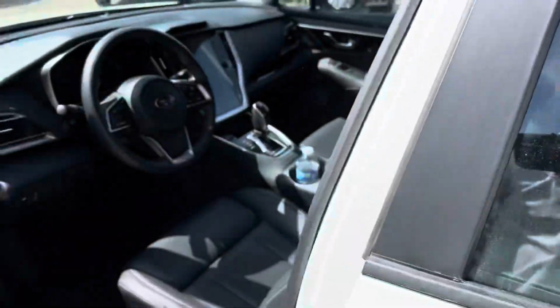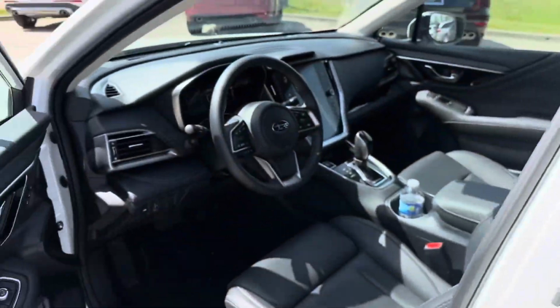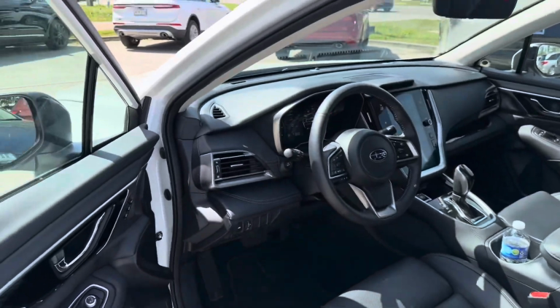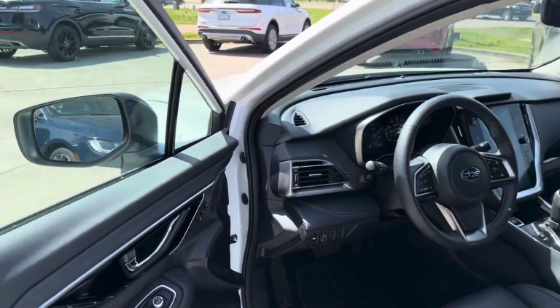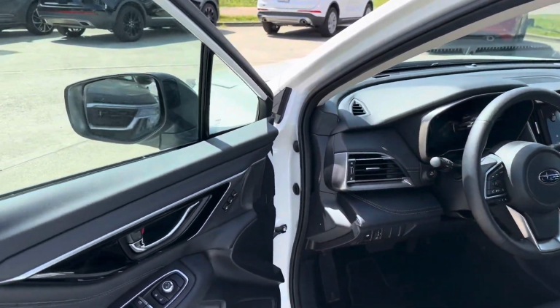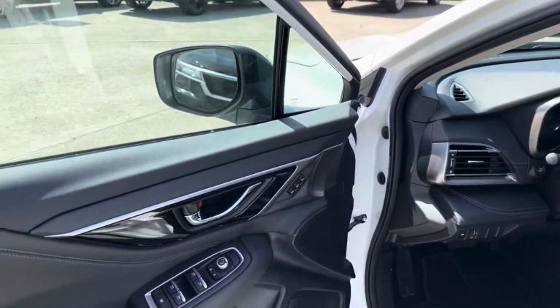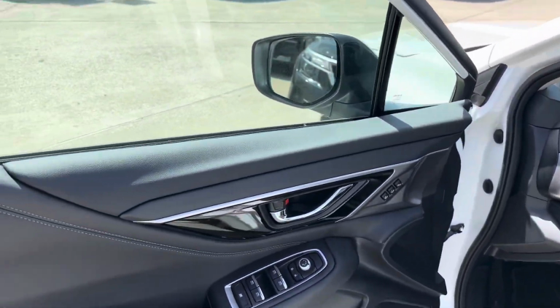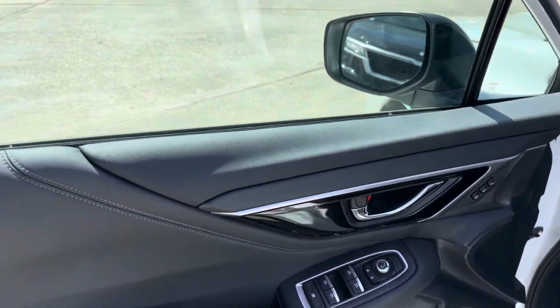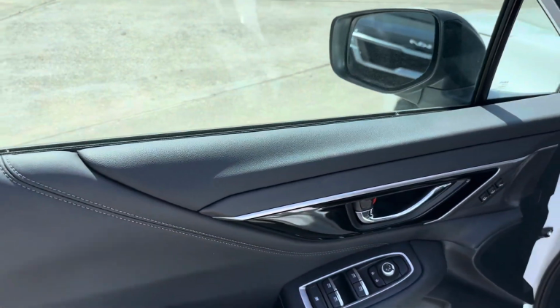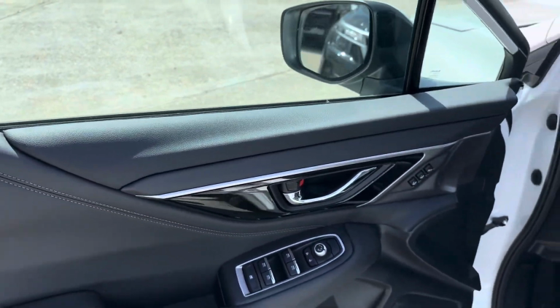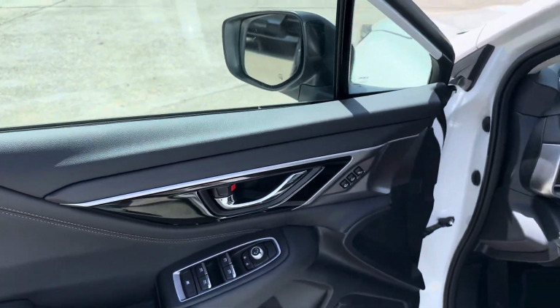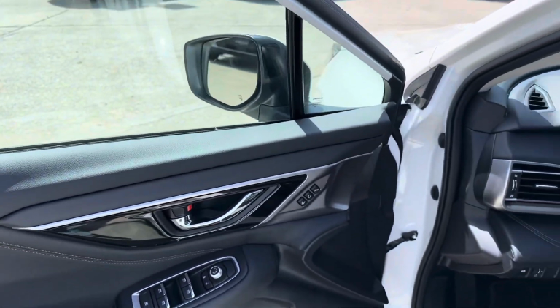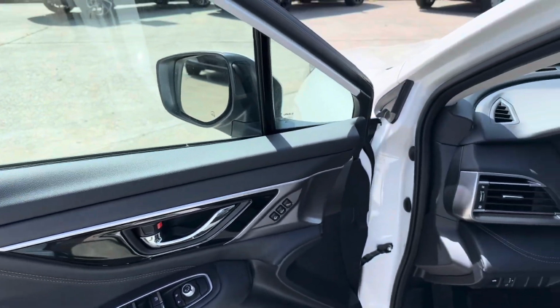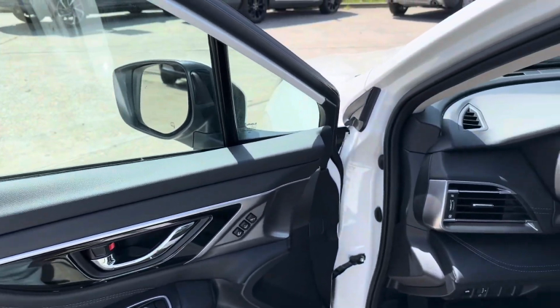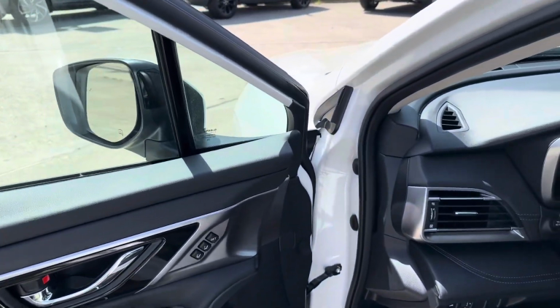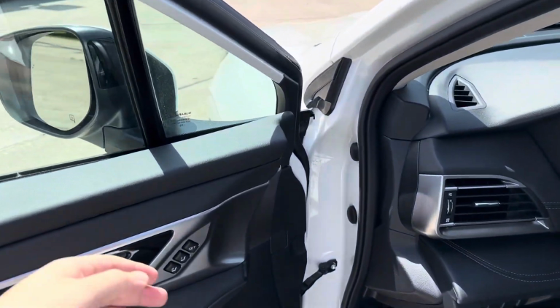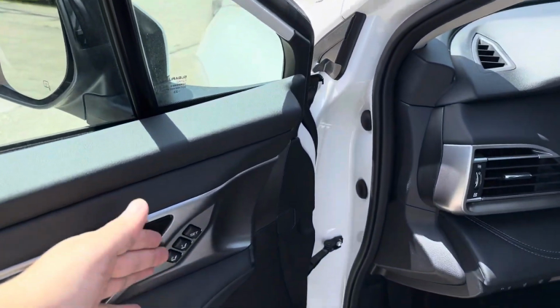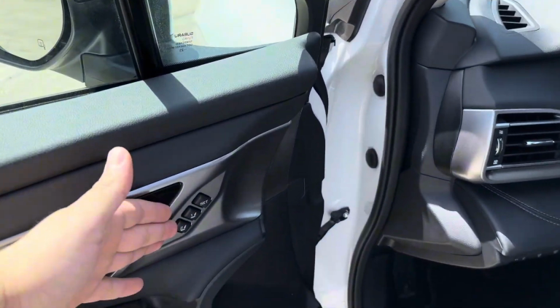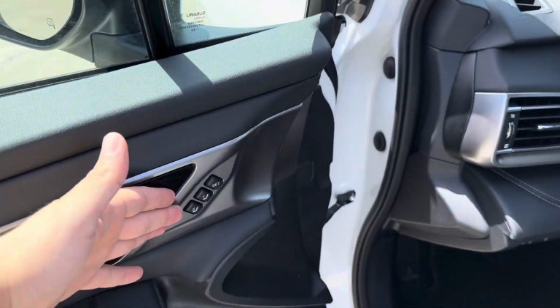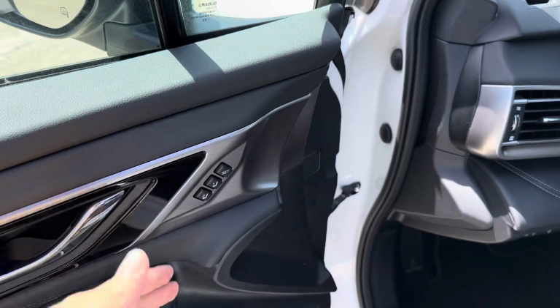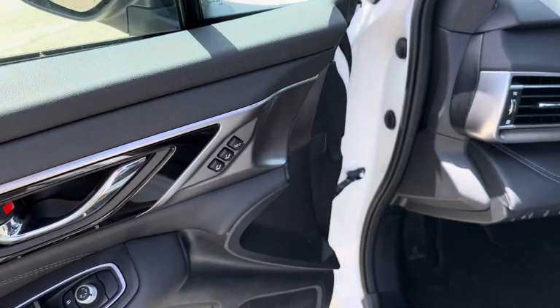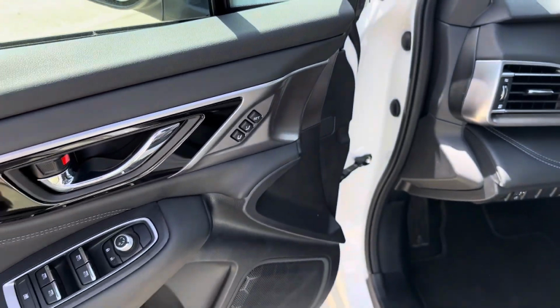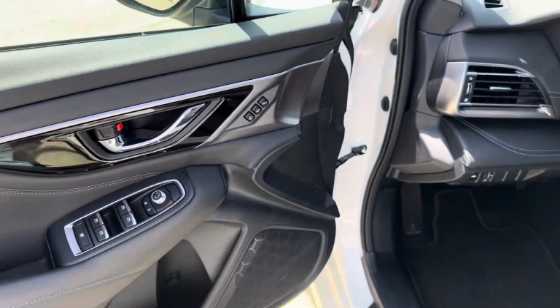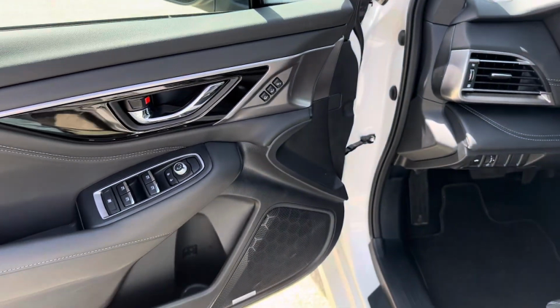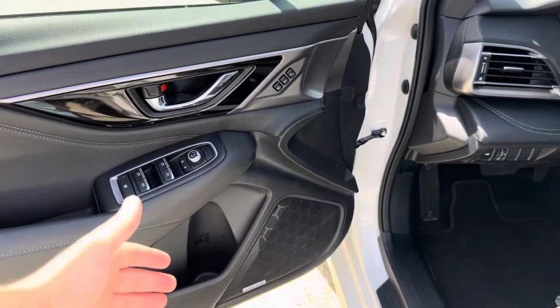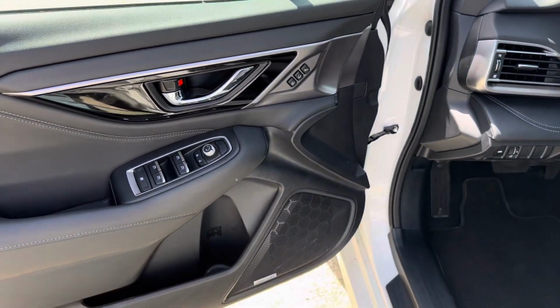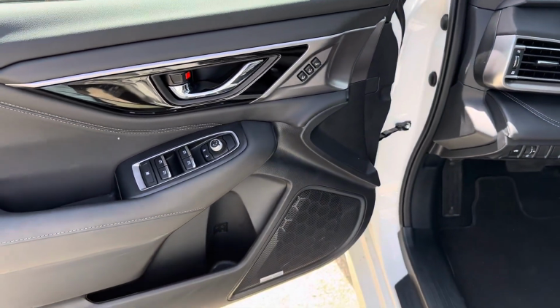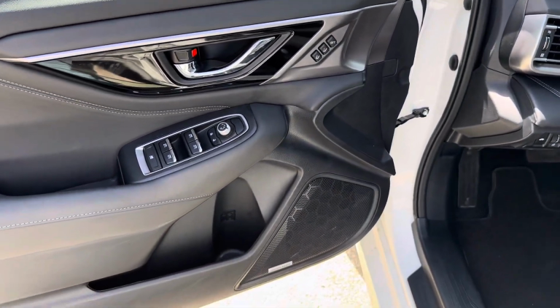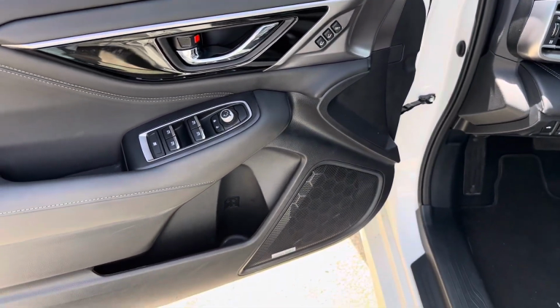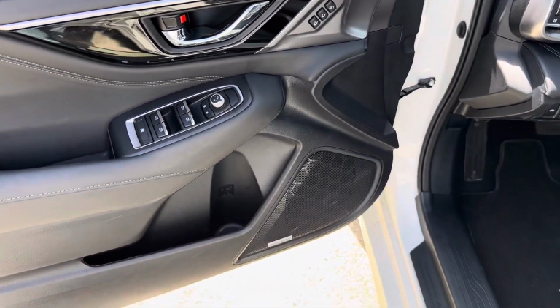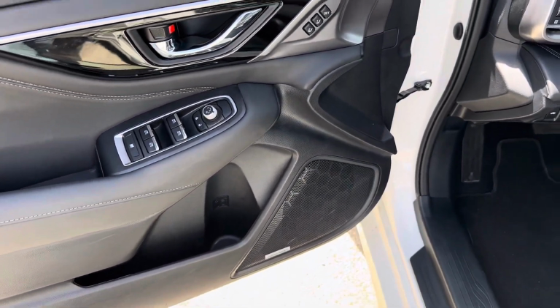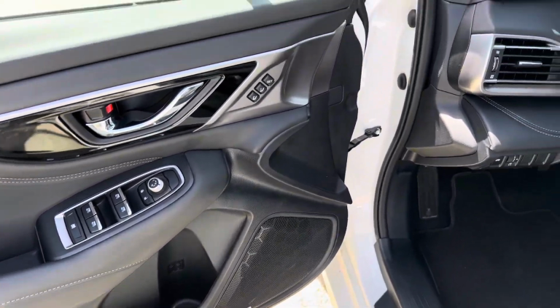Taking a look at the inside, we see that we have an all-black interior. The vehicle has seat memorization for the driver's seat, as well as the upgraded Harman Kardon audio system.